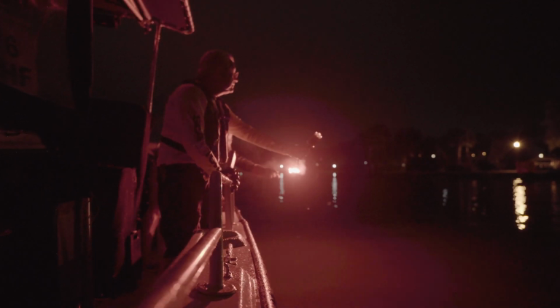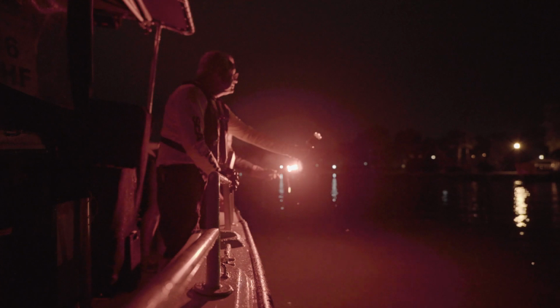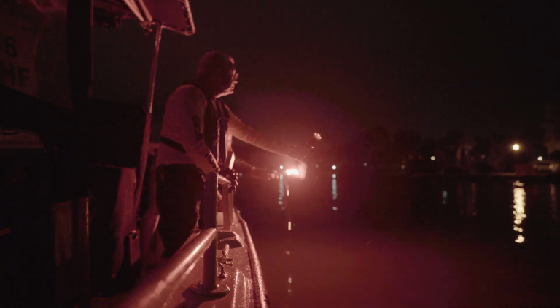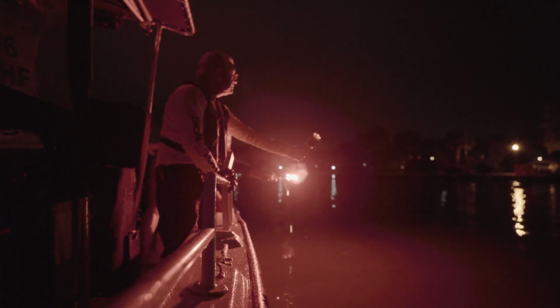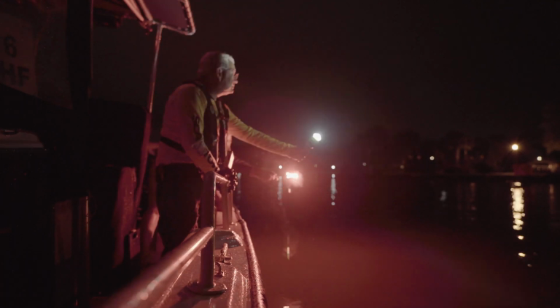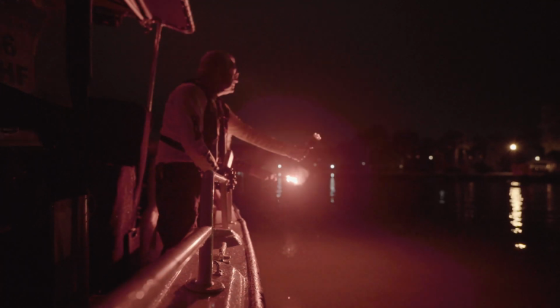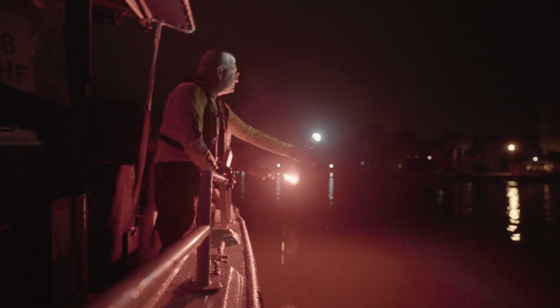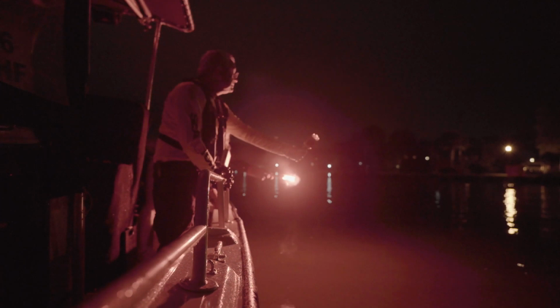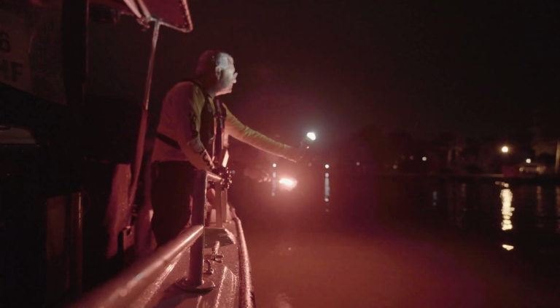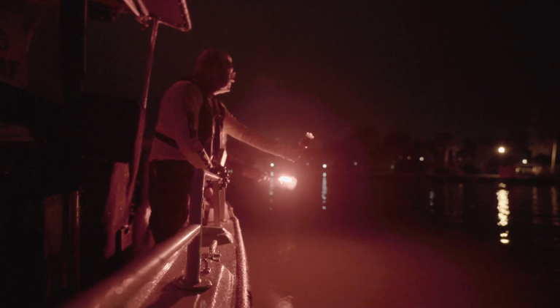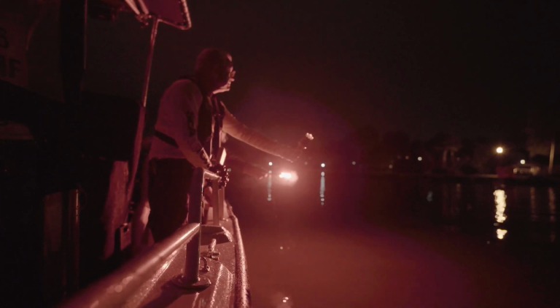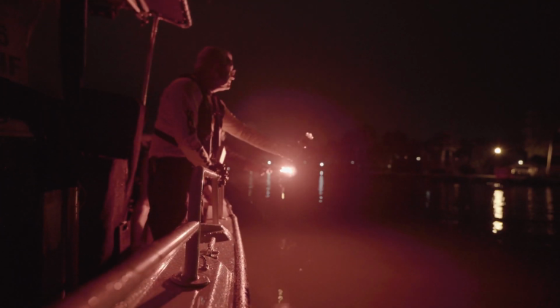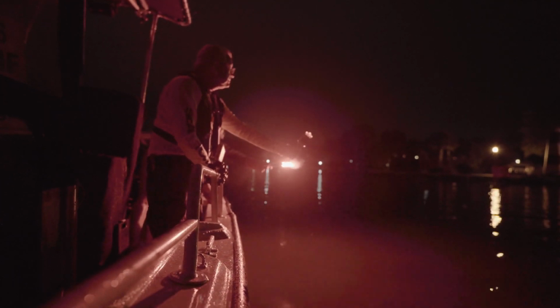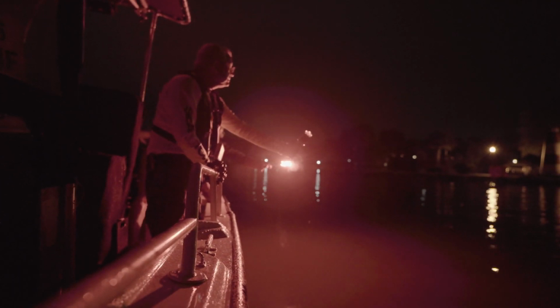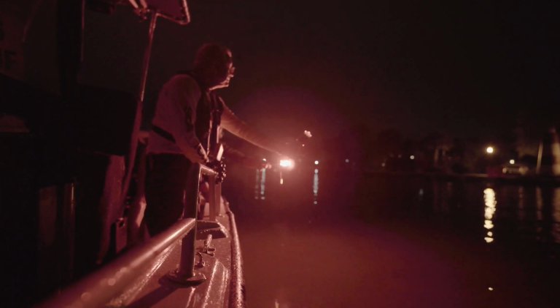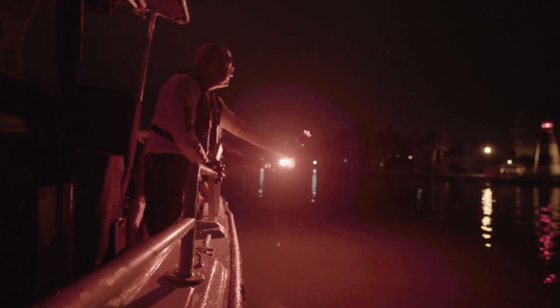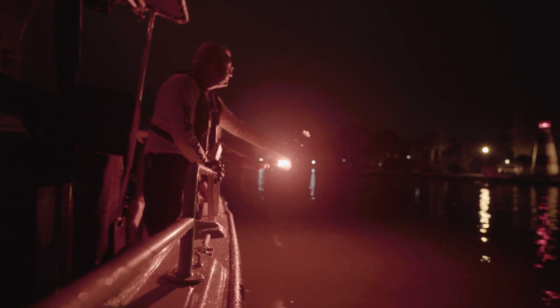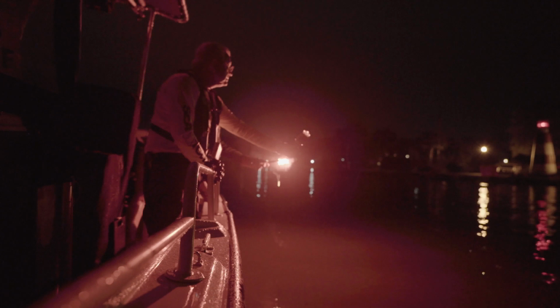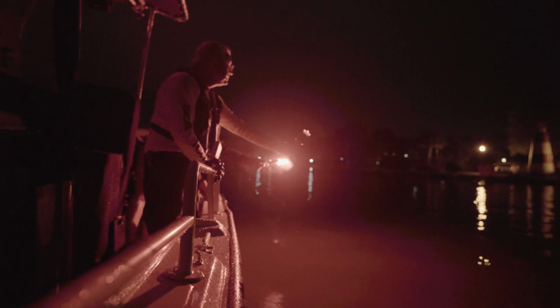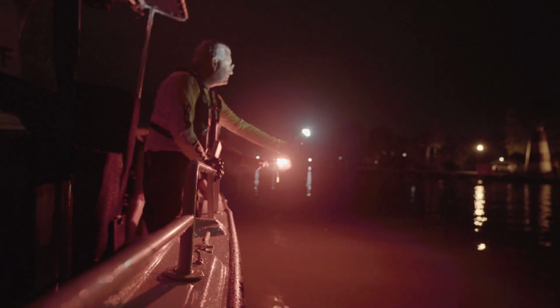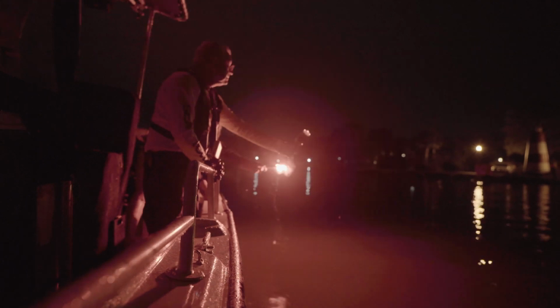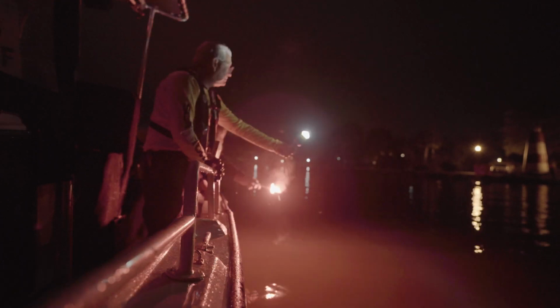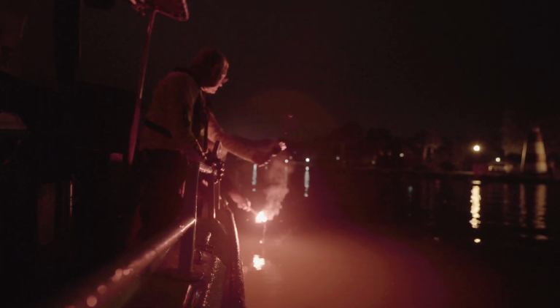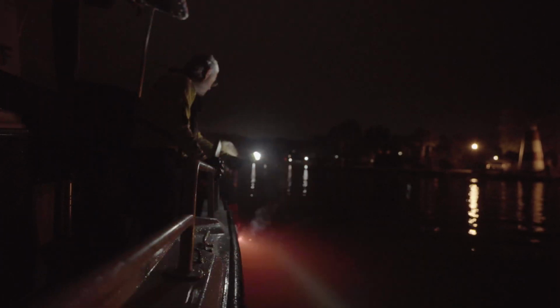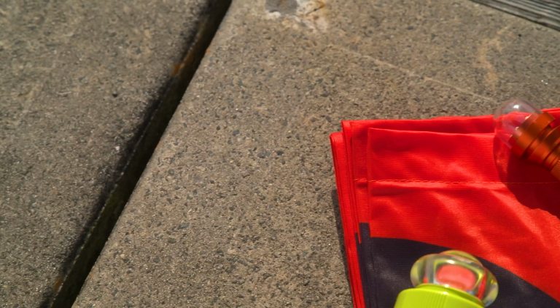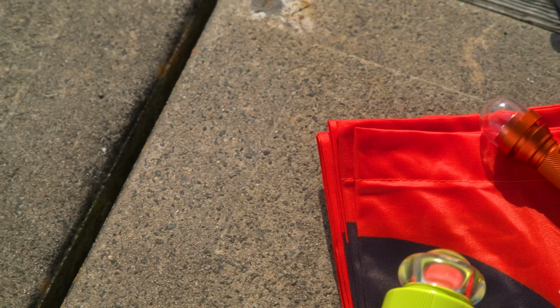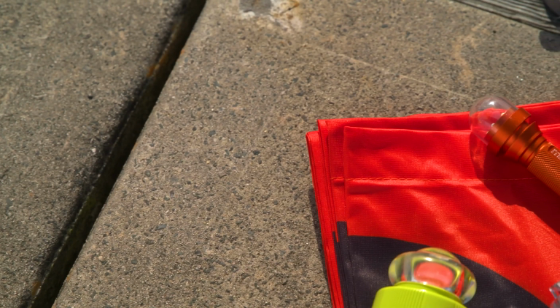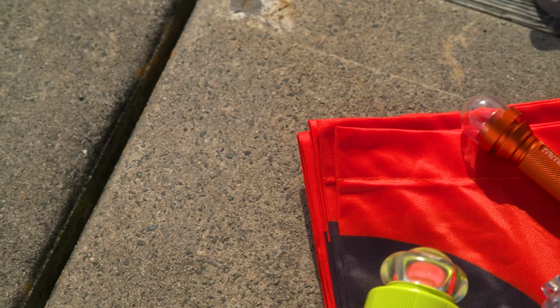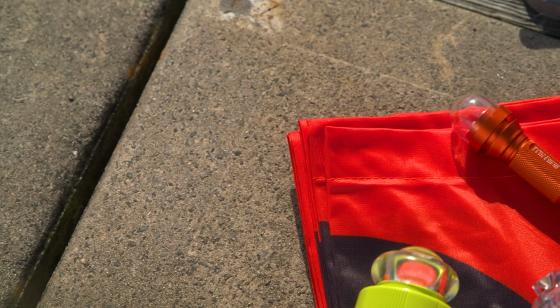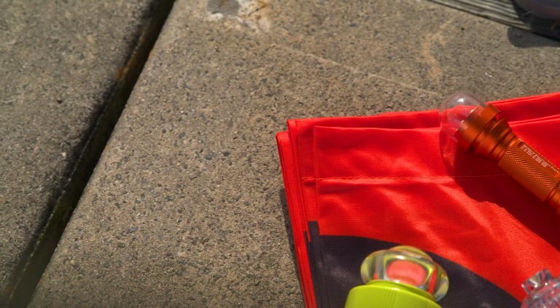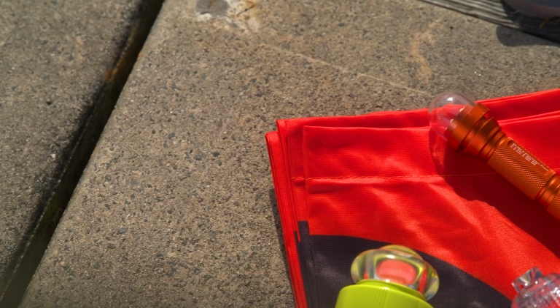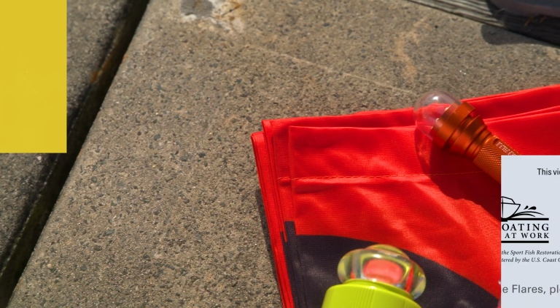When used, the e-flare will flash the SOS signal for at least two hours — much longer than a traditional flare. Even if you still choose to carry traditional flares, adding an e-flare to your boat's safety kit is a smart idea.